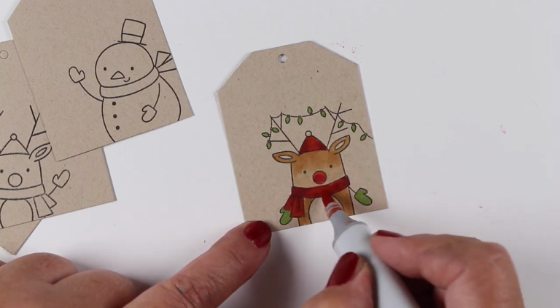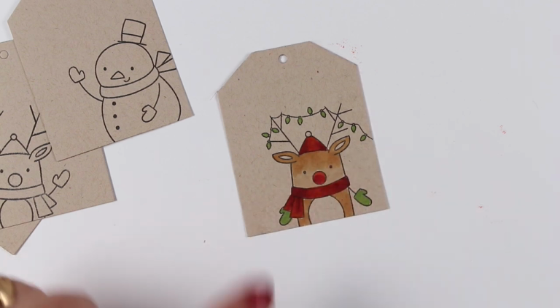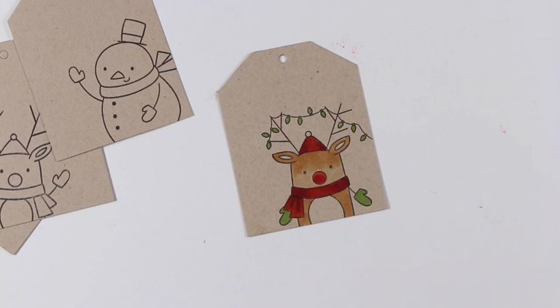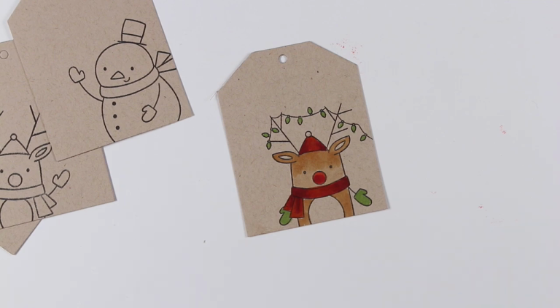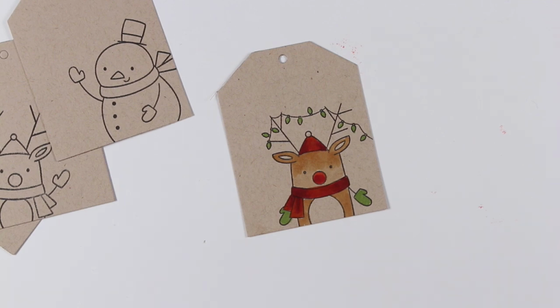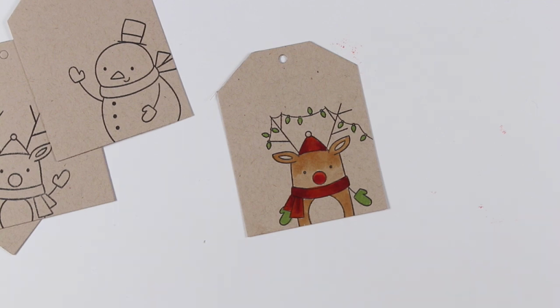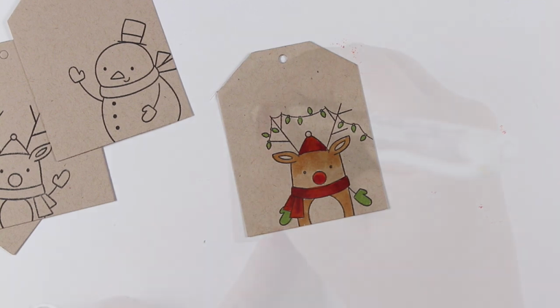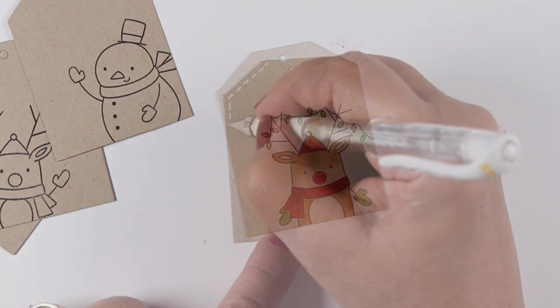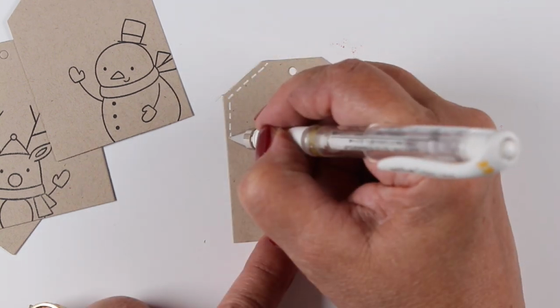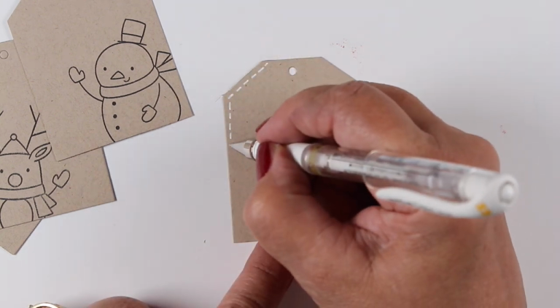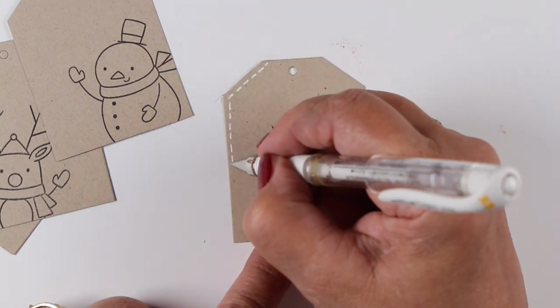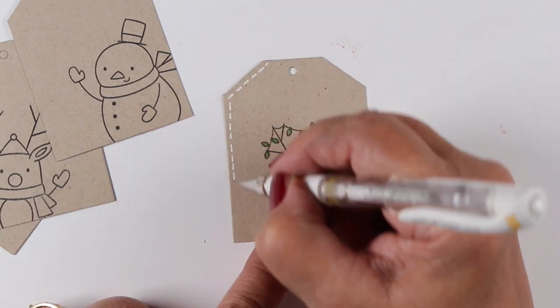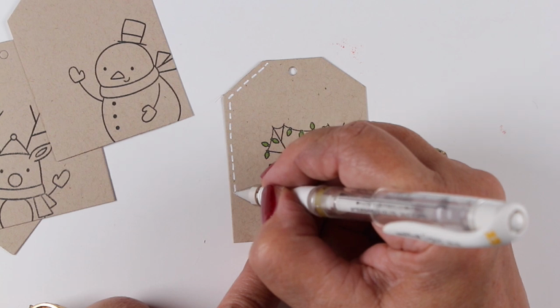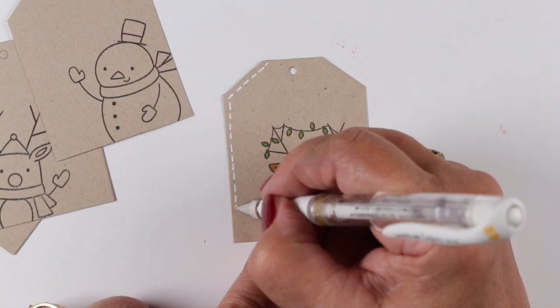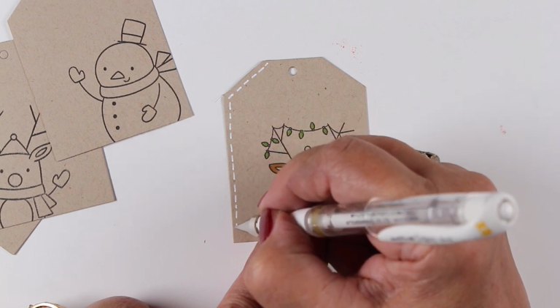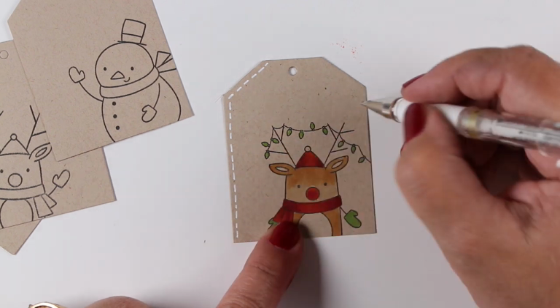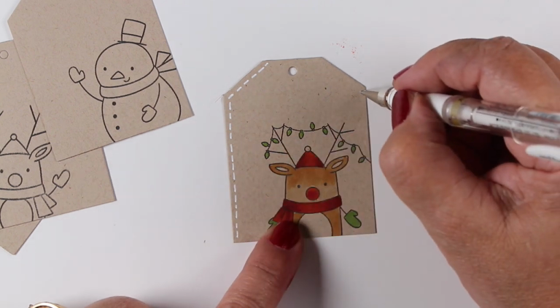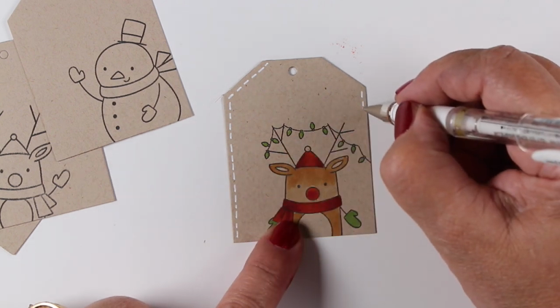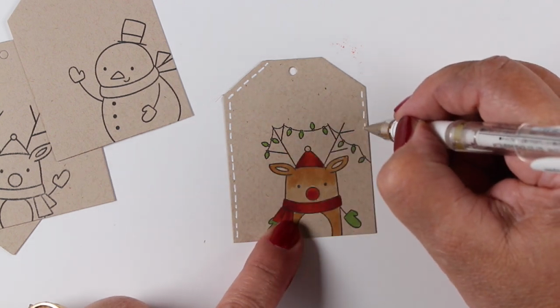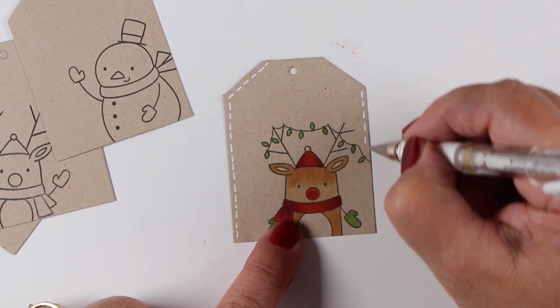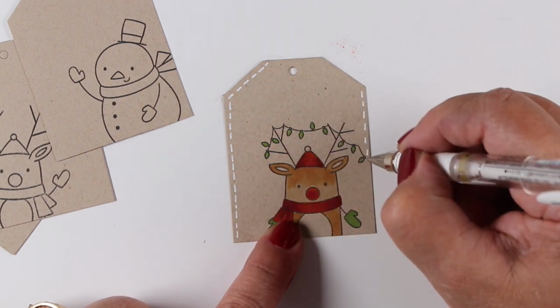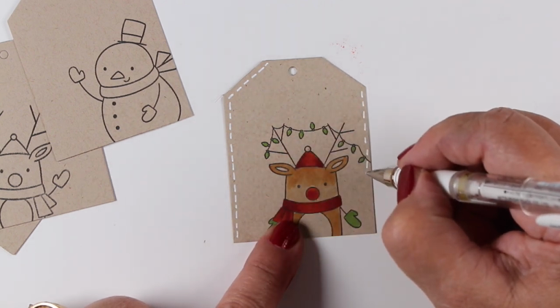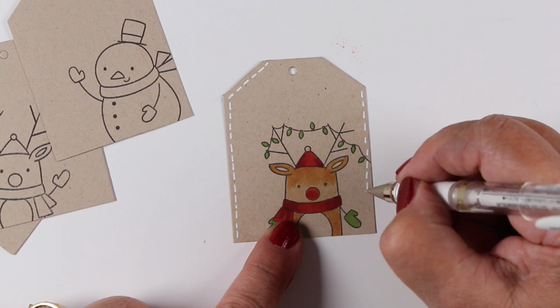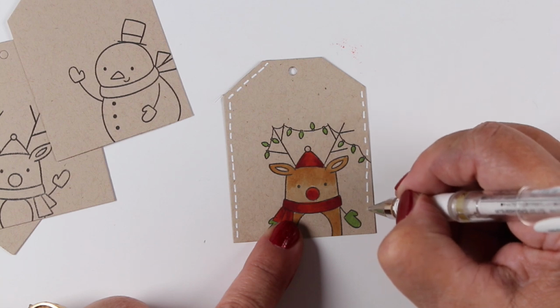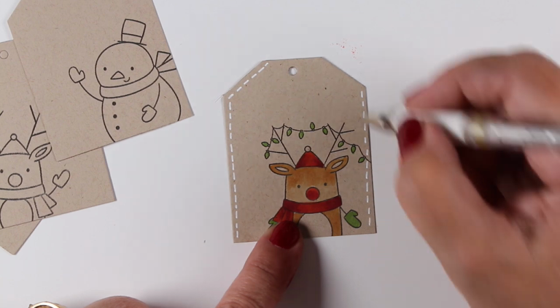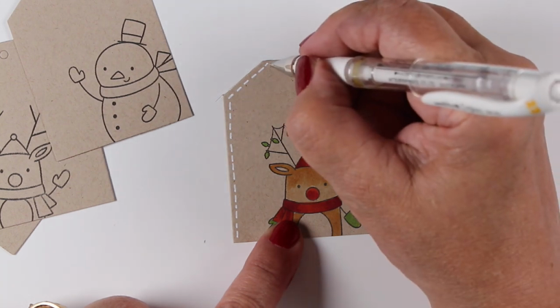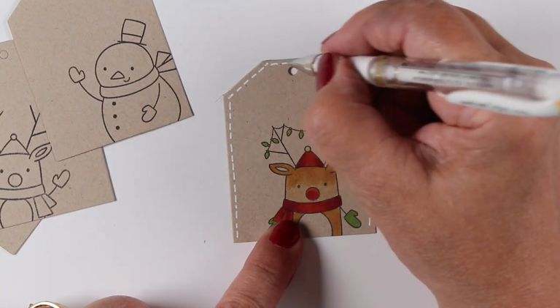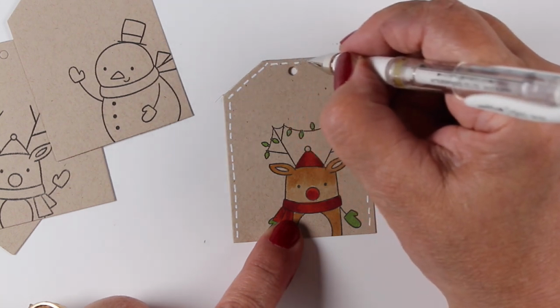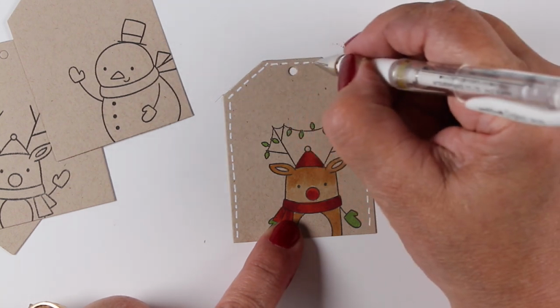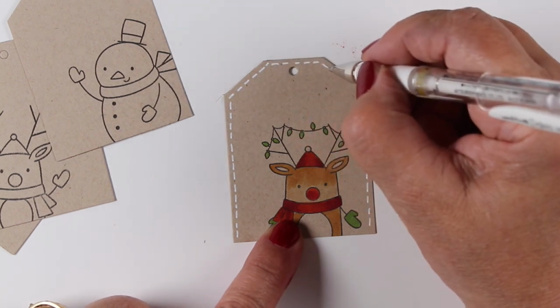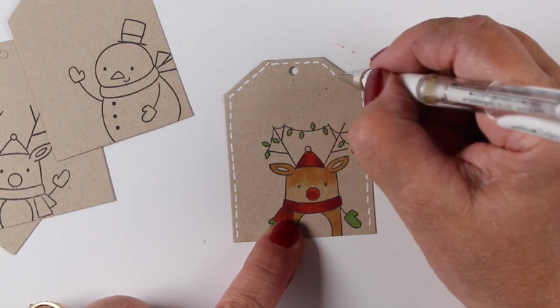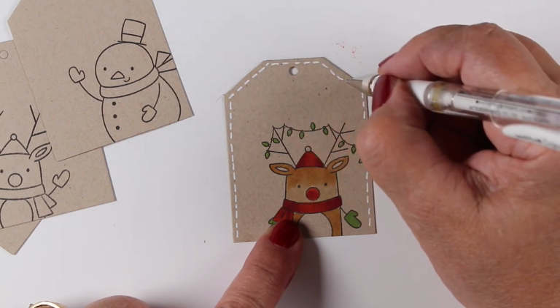I am adding a little shading onto the red on the scarf and the hat, but that's really all. I'm not going to add a lot of shading elsewhere just because I don't need to. I'm going to add some stitching though around the outside edges because everything has to have my white pen on it, doesn't it?